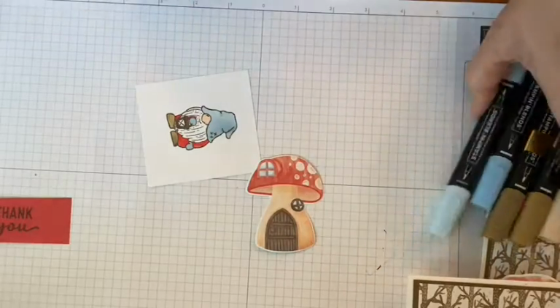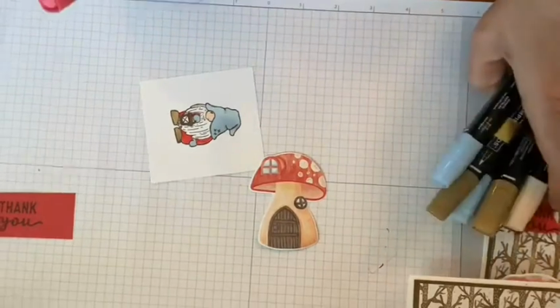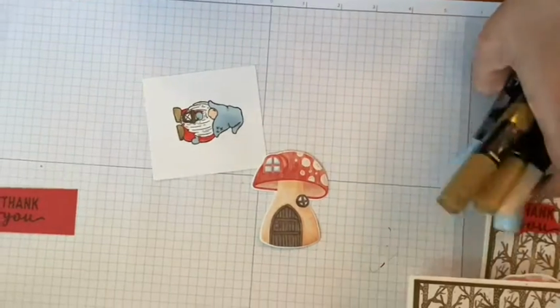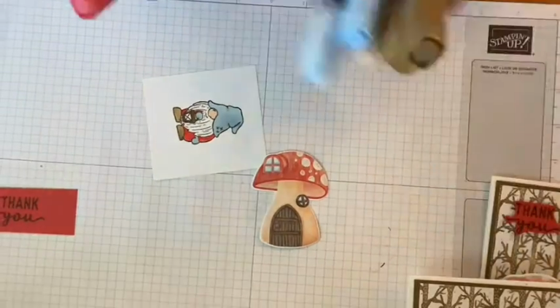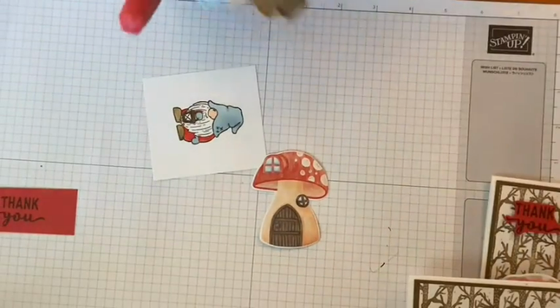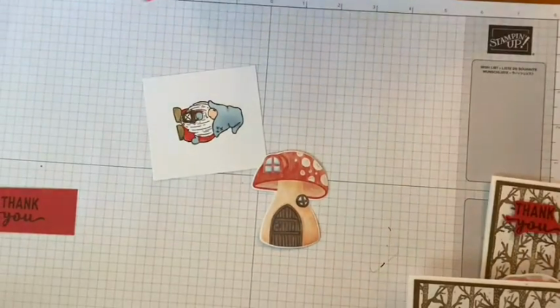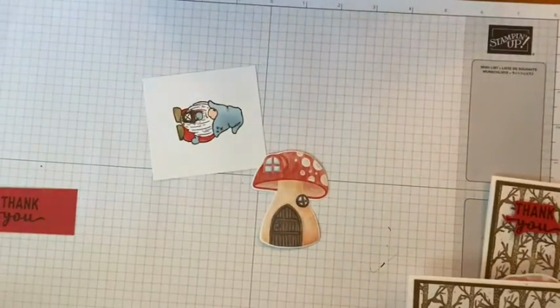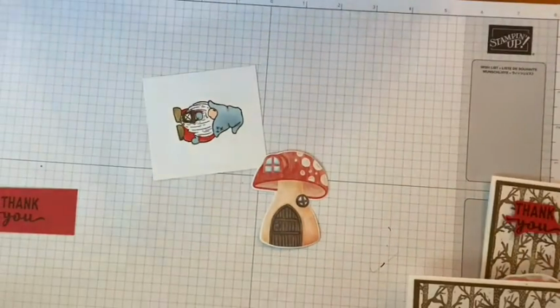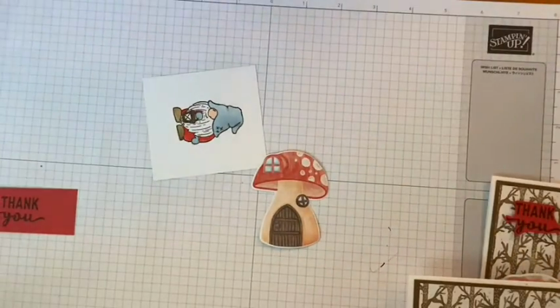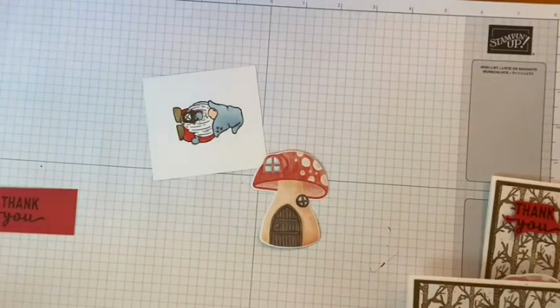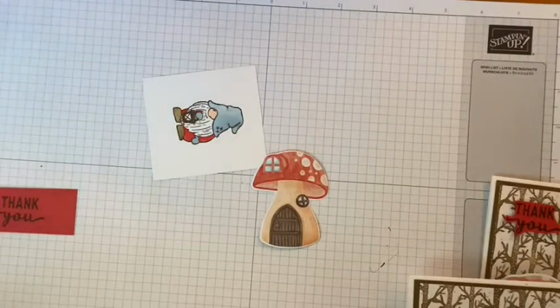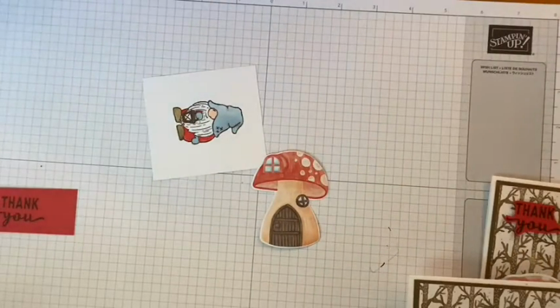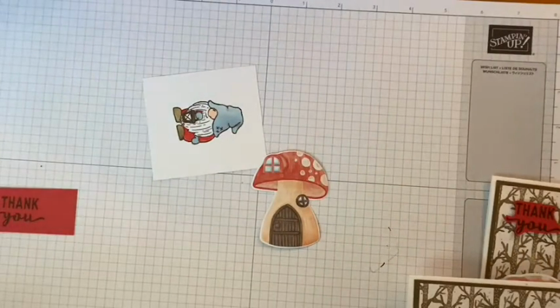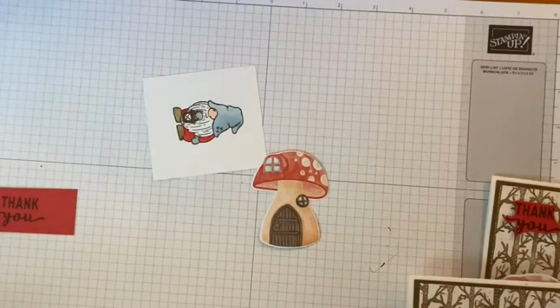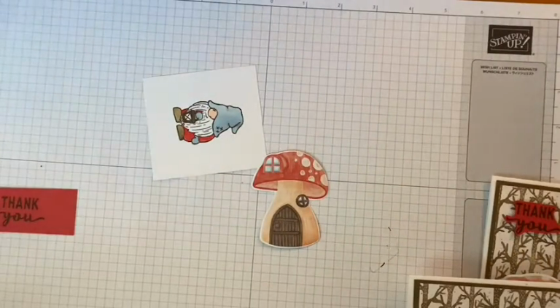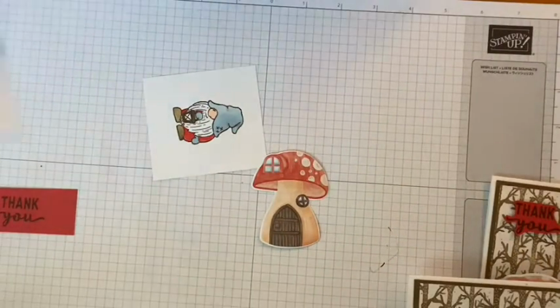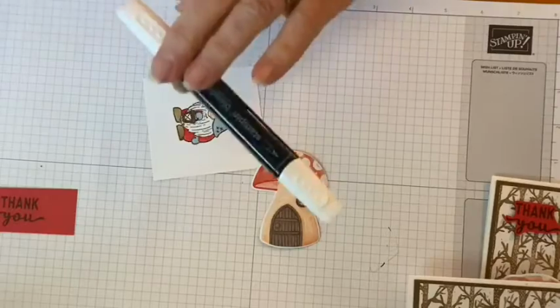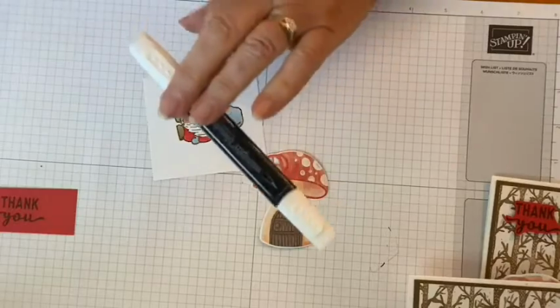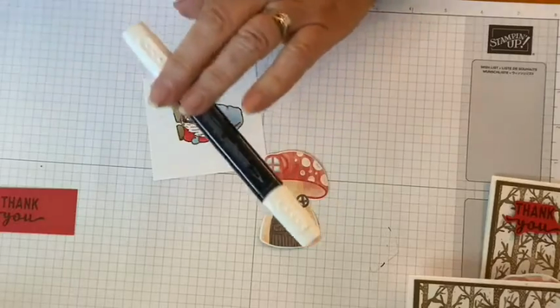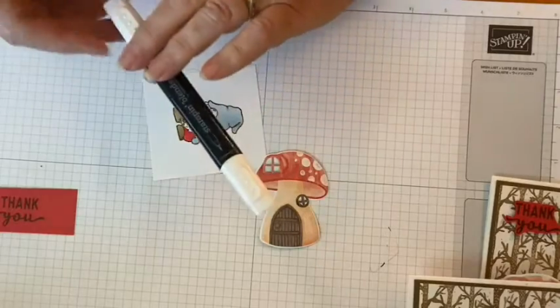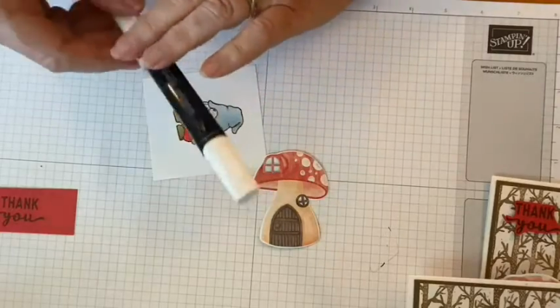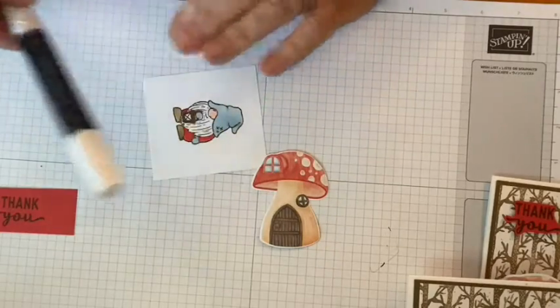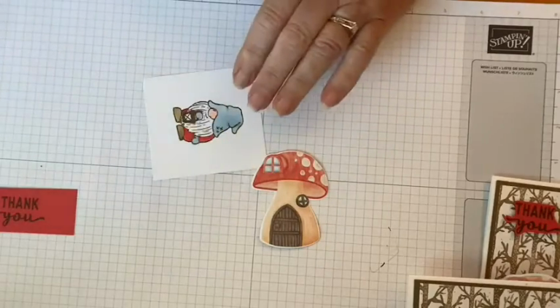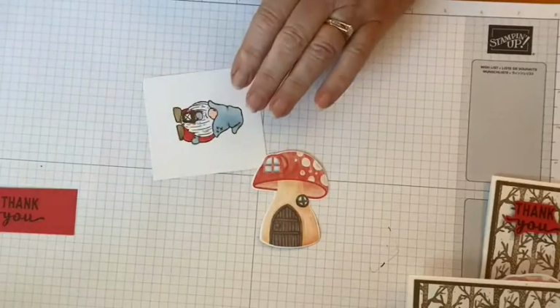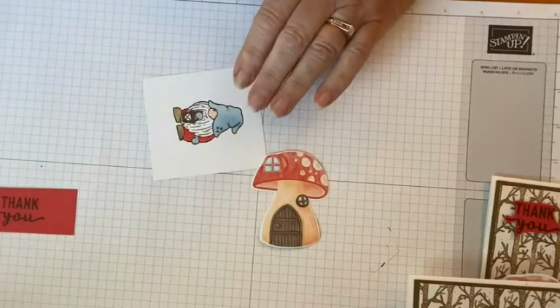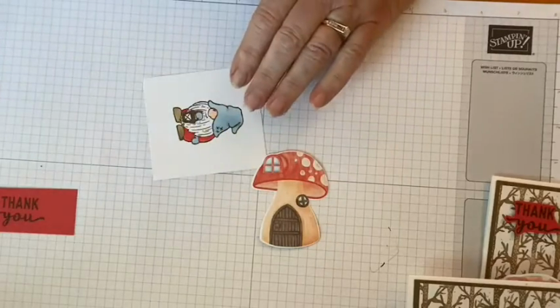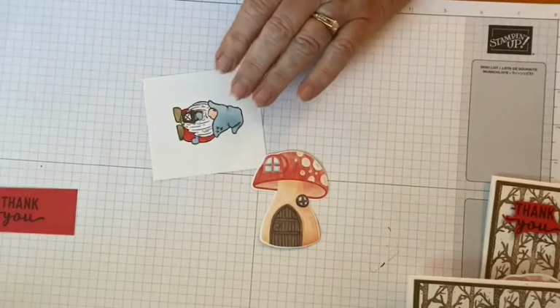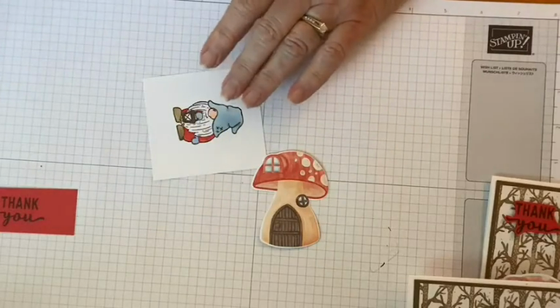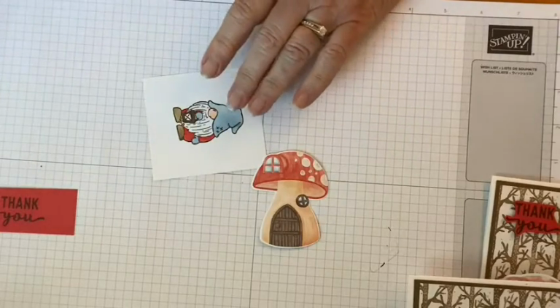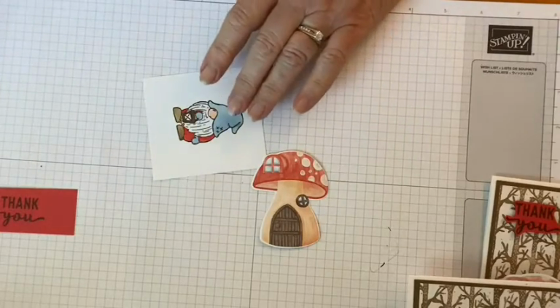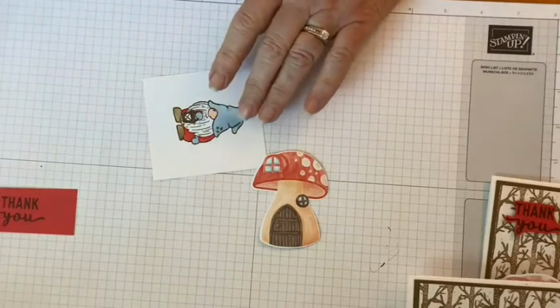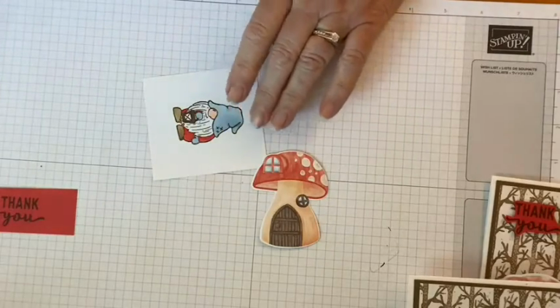And then always when you're coloring with your blends, make sure you have your color lifter around in case you need it.